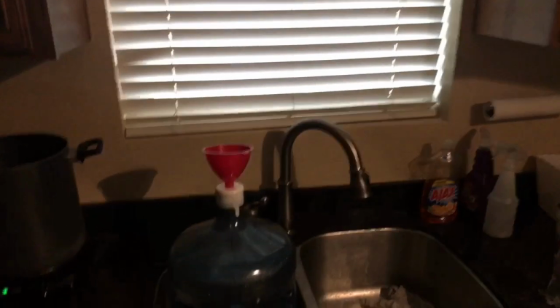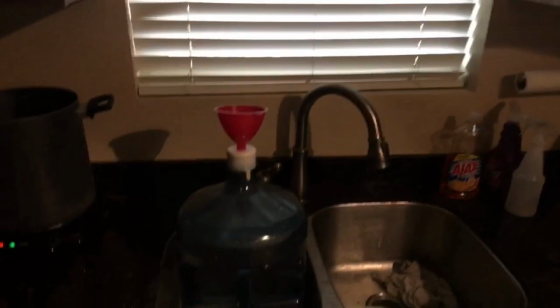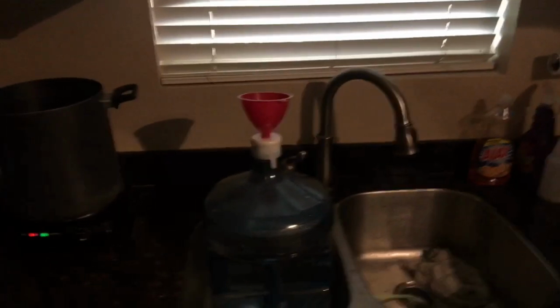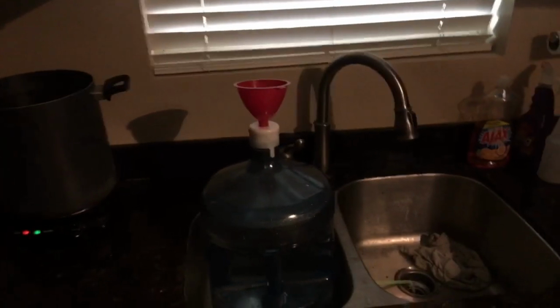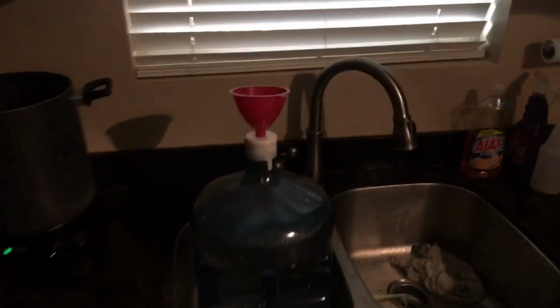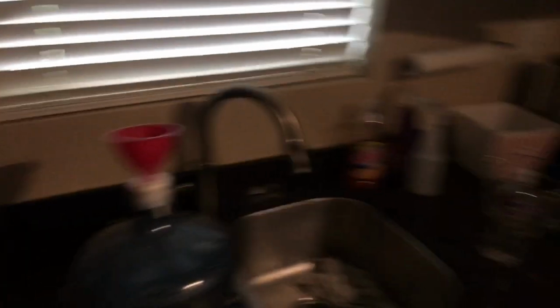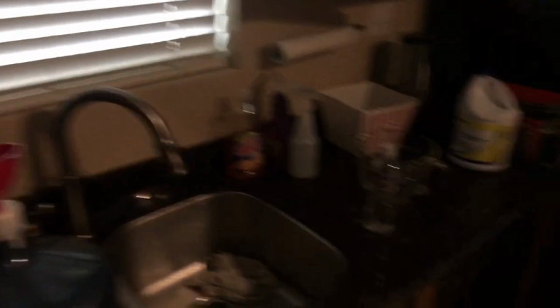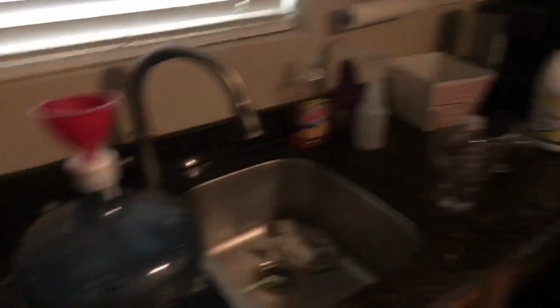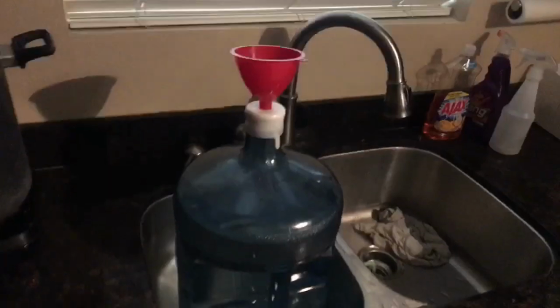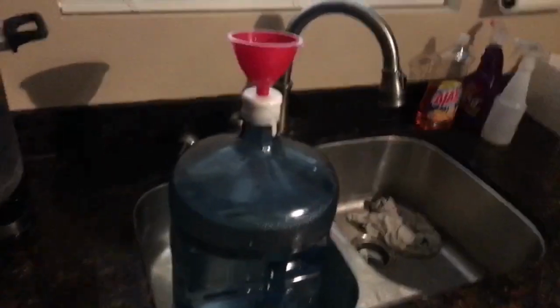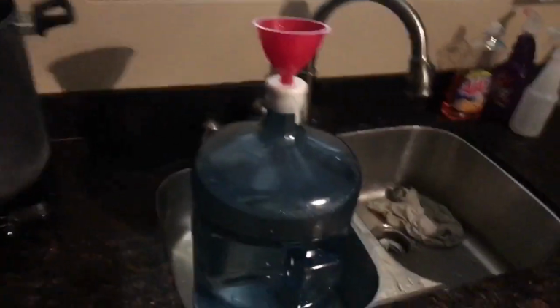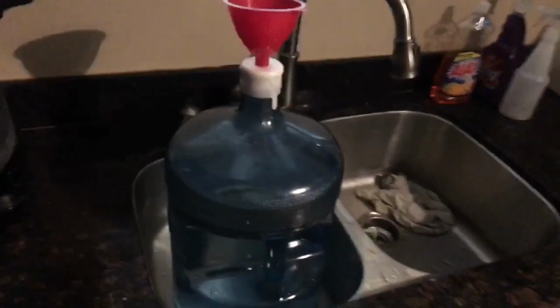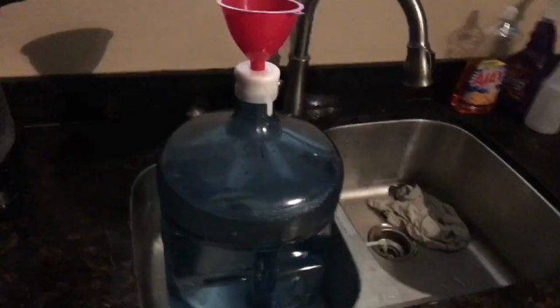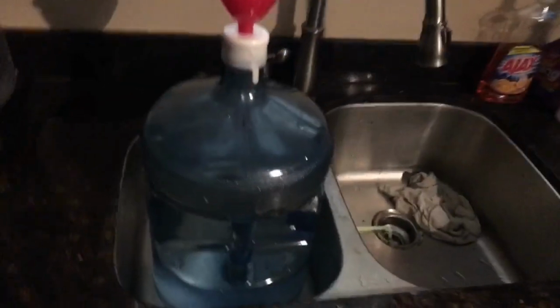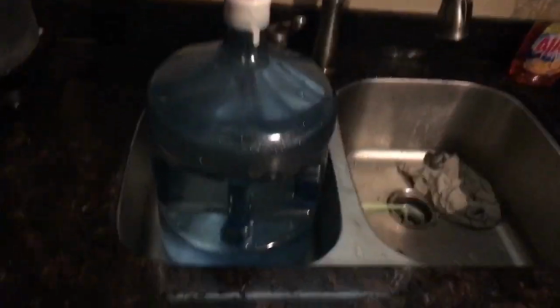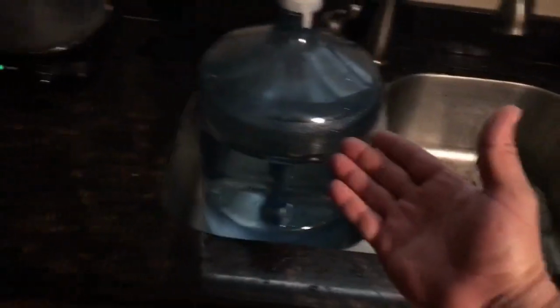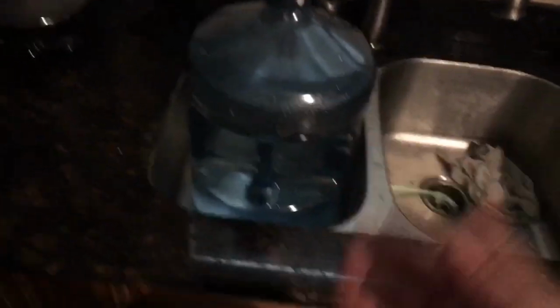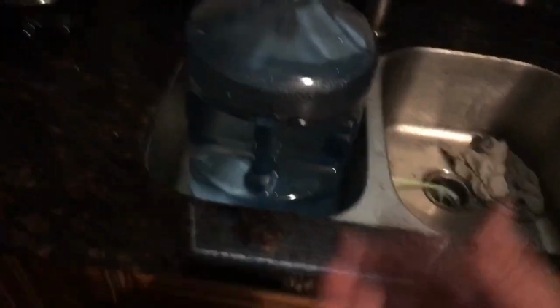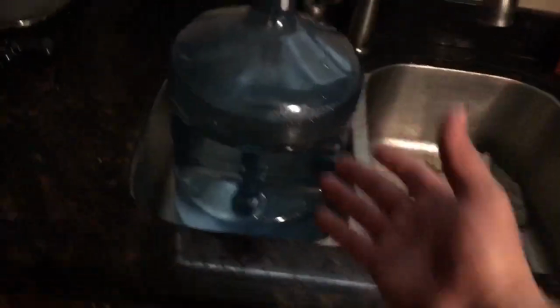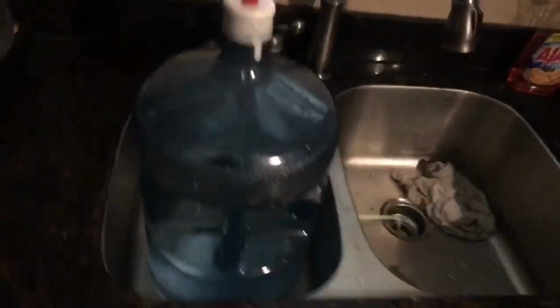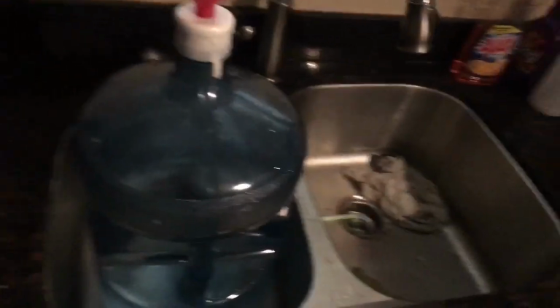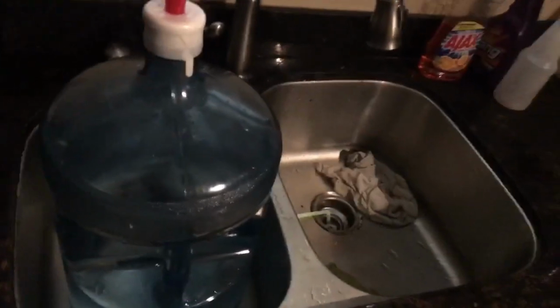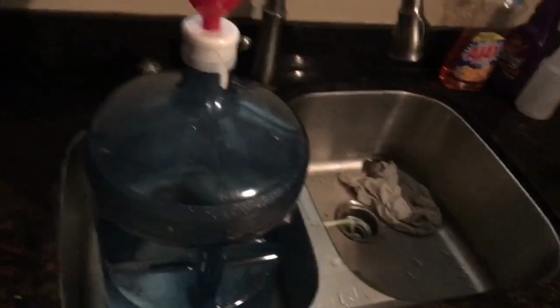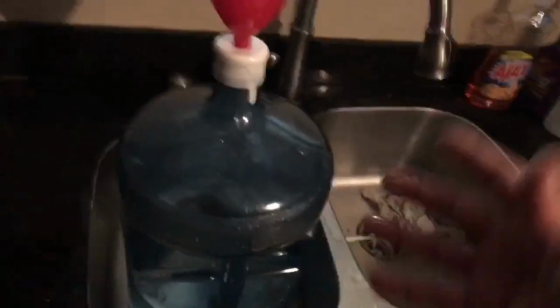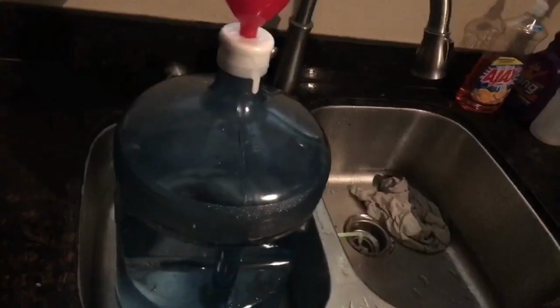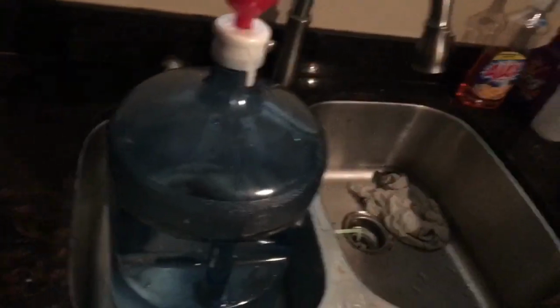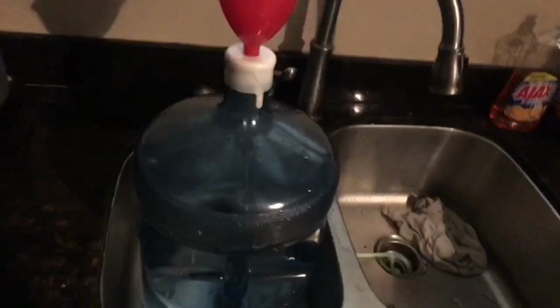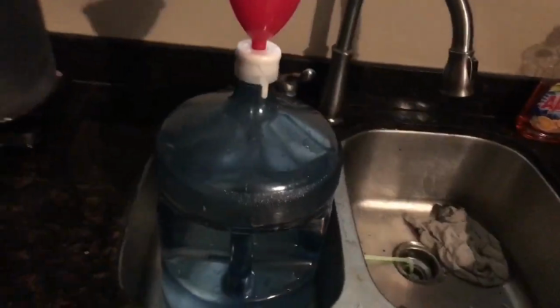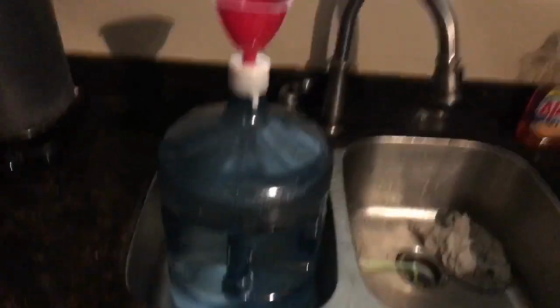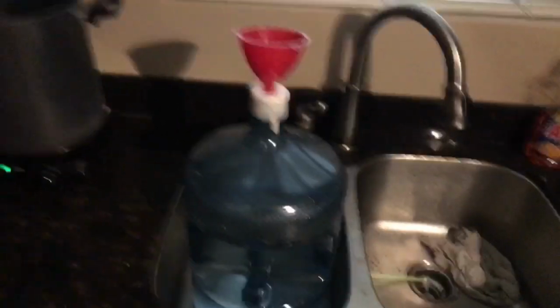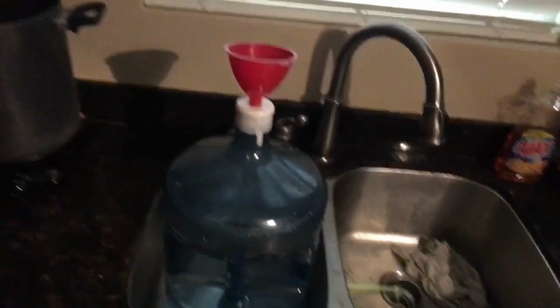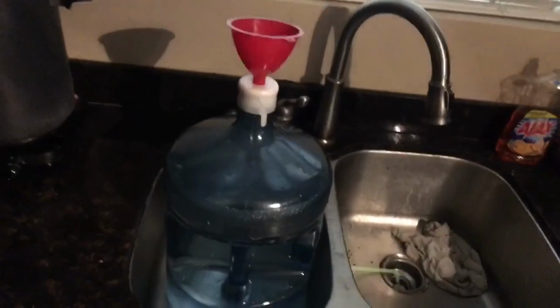Pardon the lighting, okay? Pardon the mess. Refilling this before I go to work this morning. 5 gallons — this is a Kentwood Springs 5-gallon jug you put in a water dispenser. We use it at work.